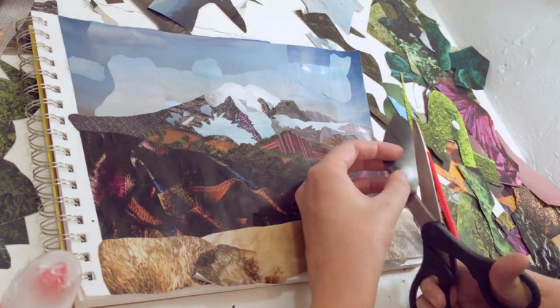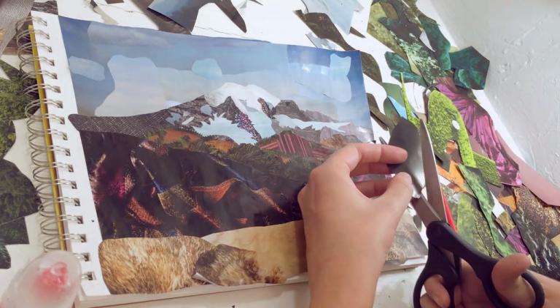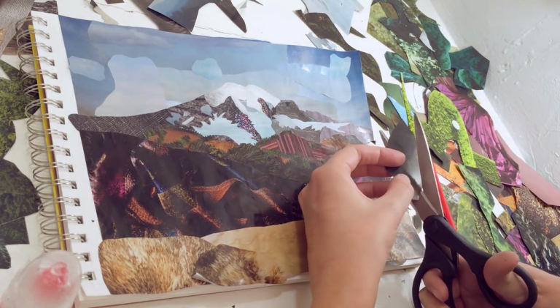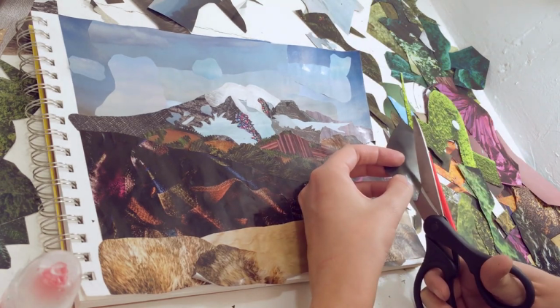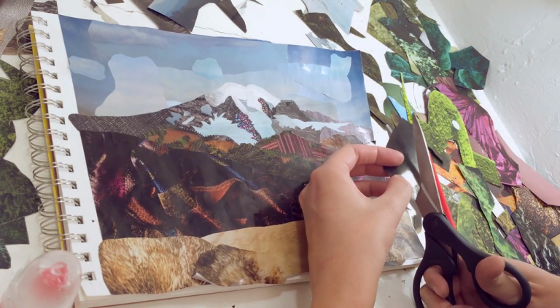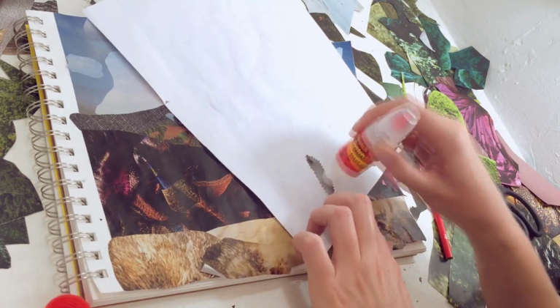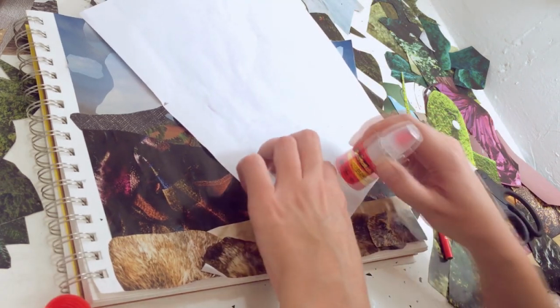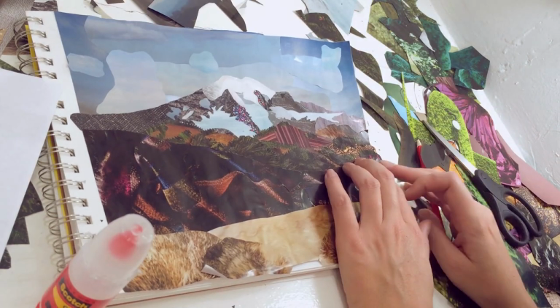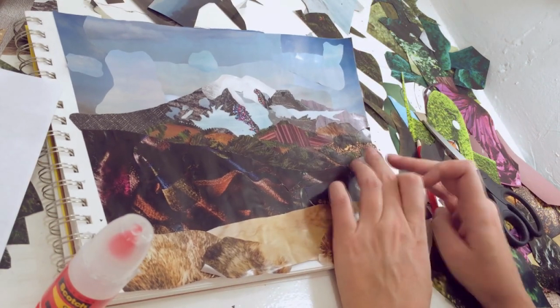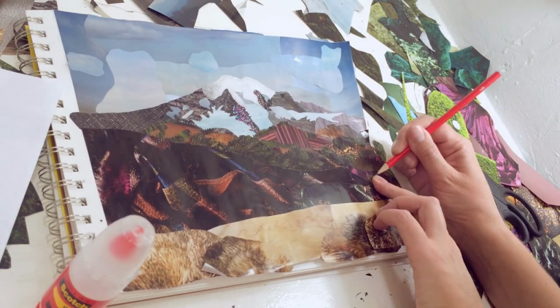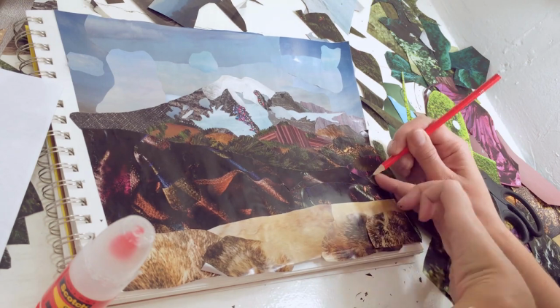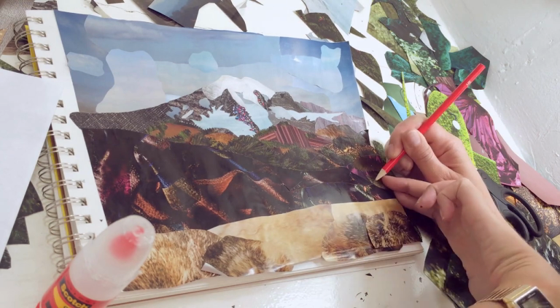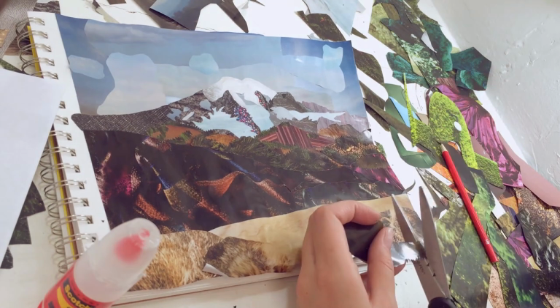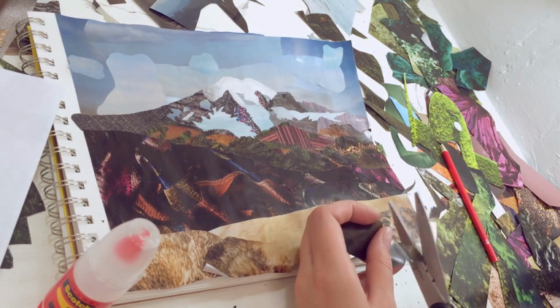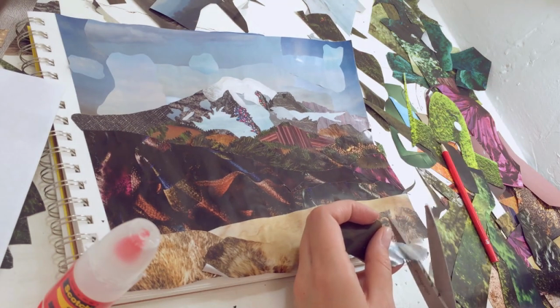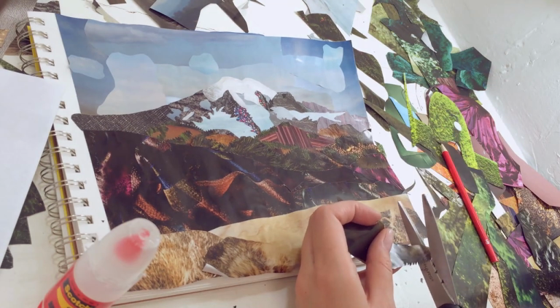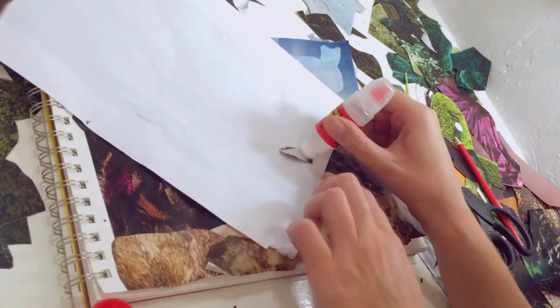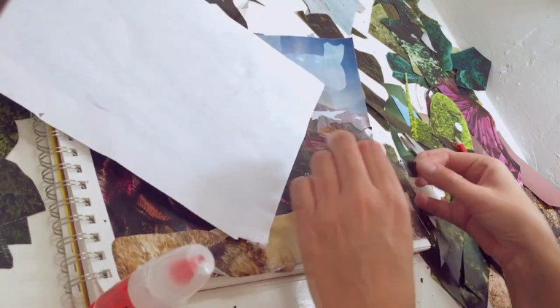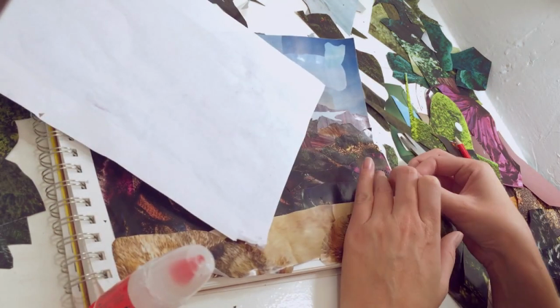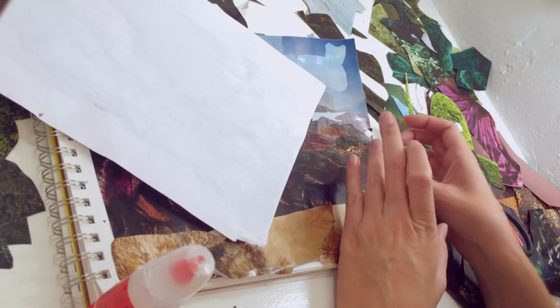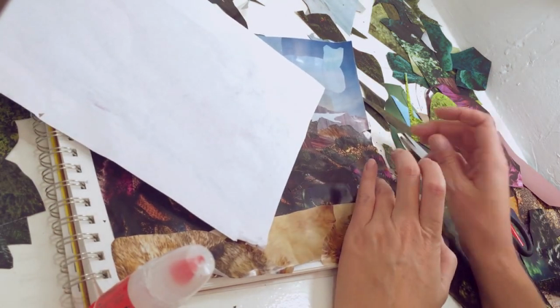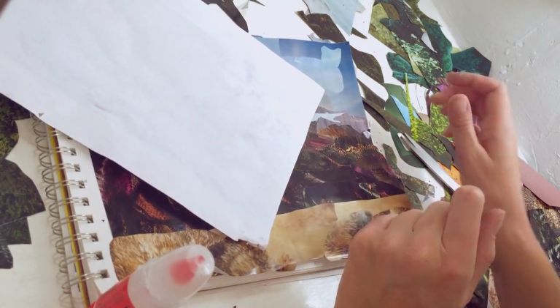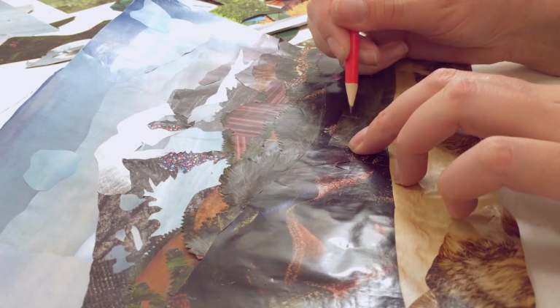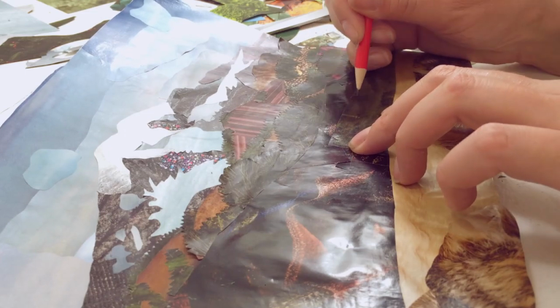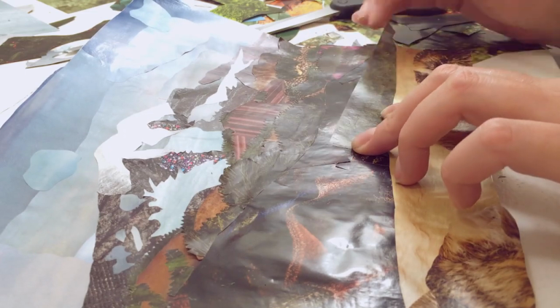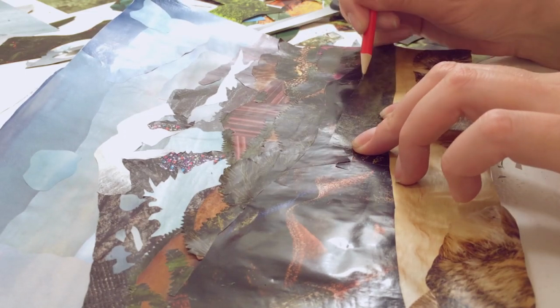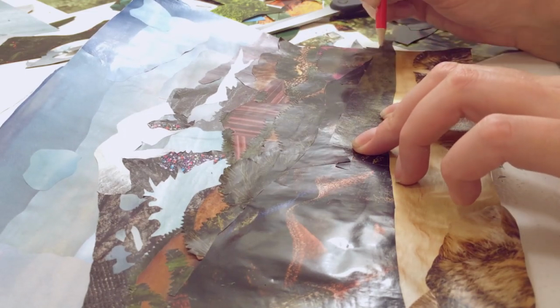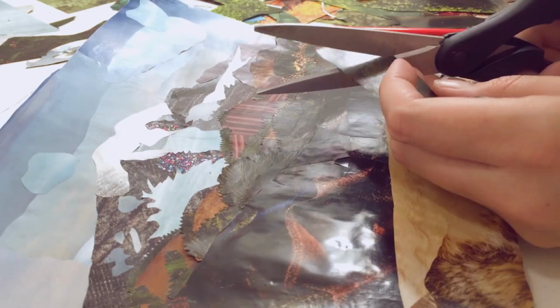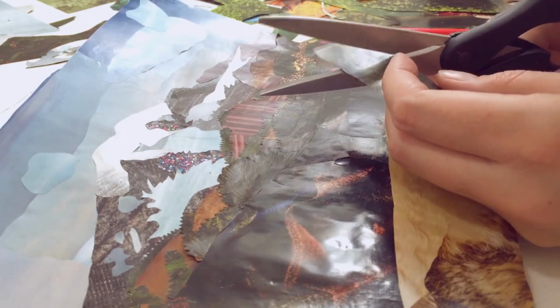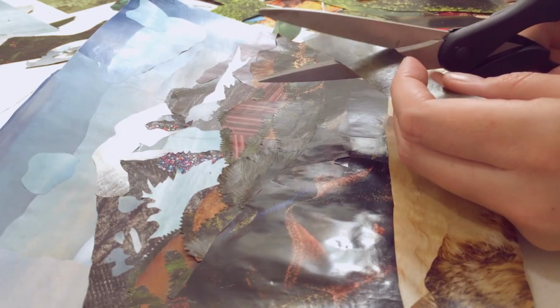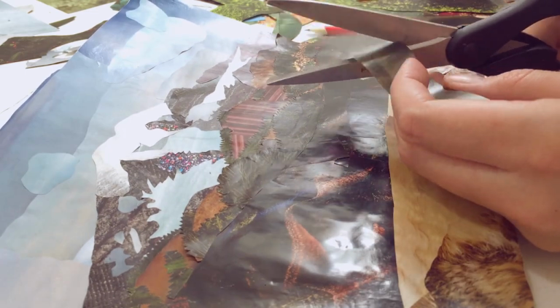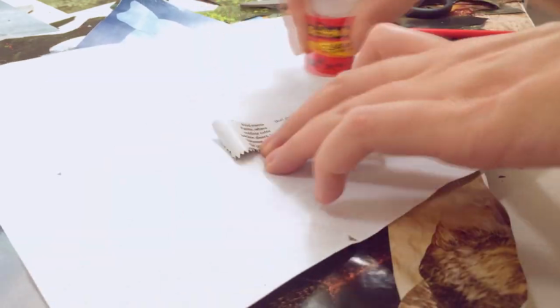Here I'm using some dyed green fur for some trees on the right side in the sunlight. If I stay consistent with the lights and darks across the various colors I use, it reveals the pattern of where the light falls on the whole scene.